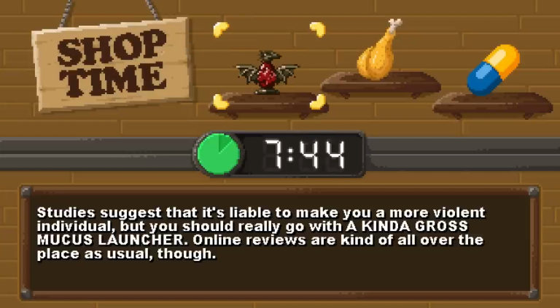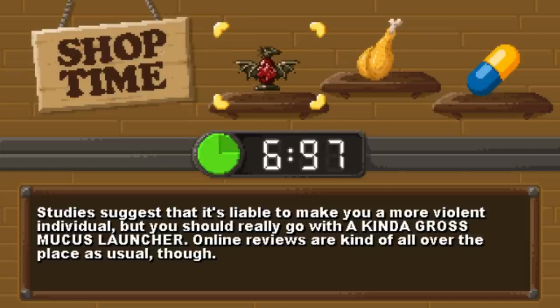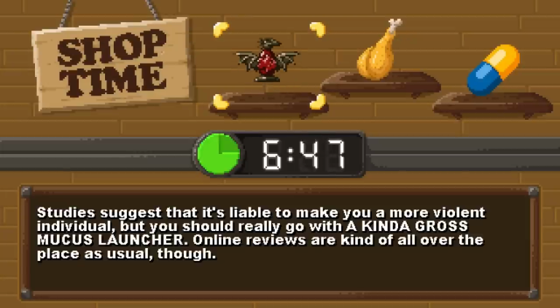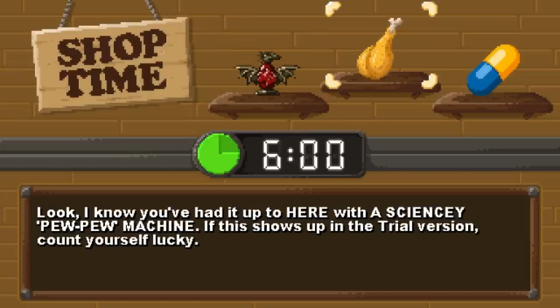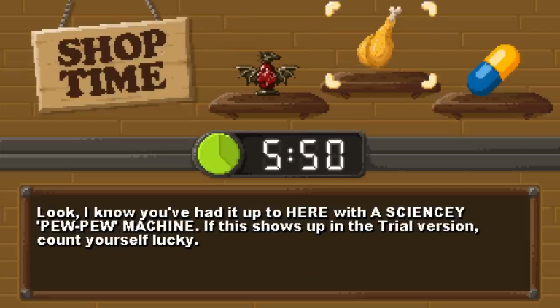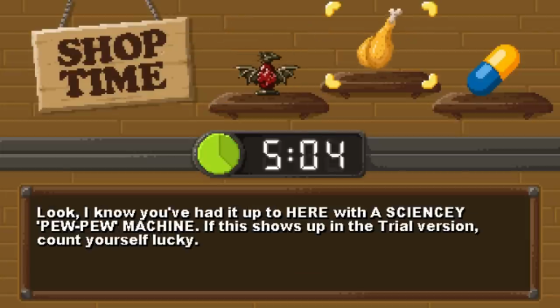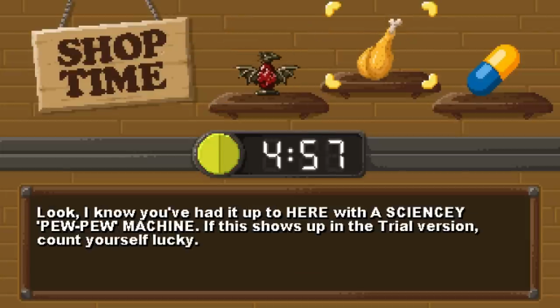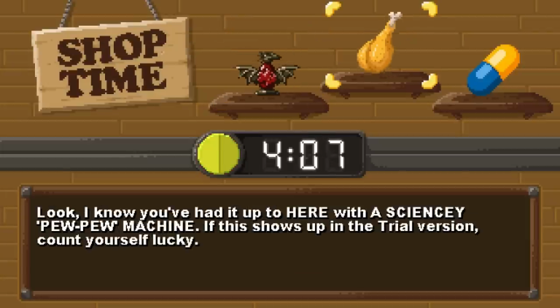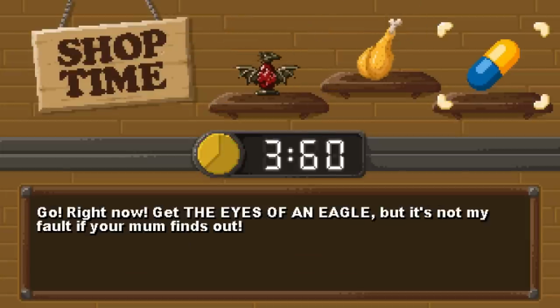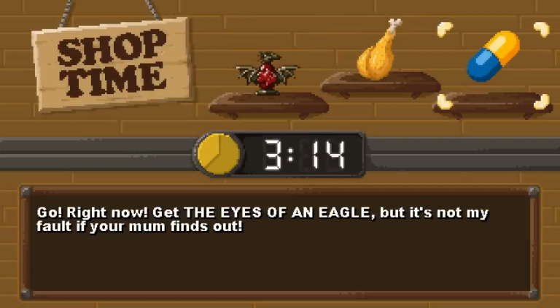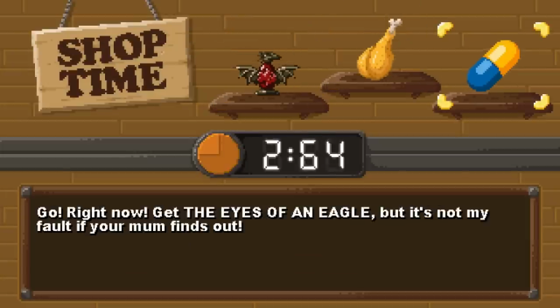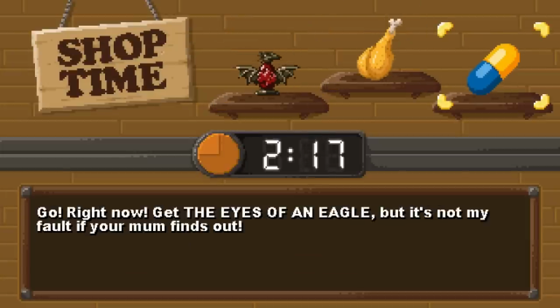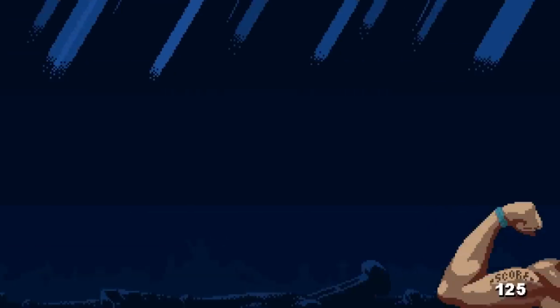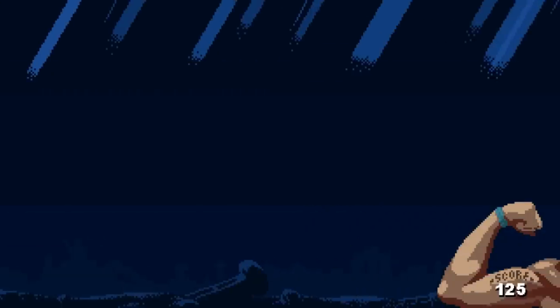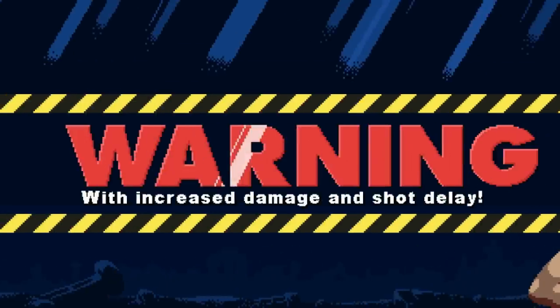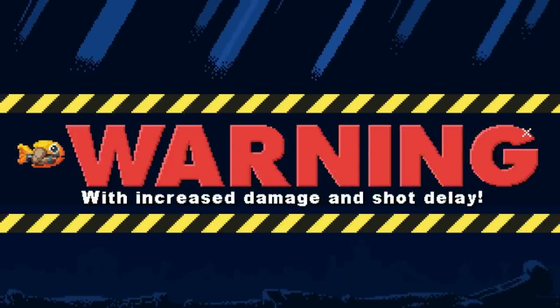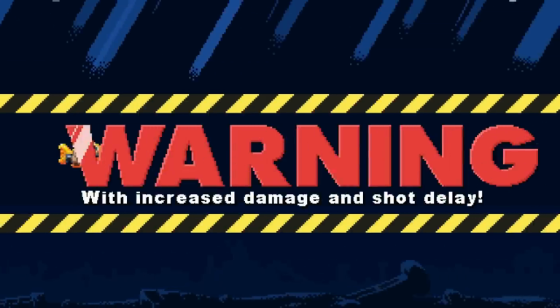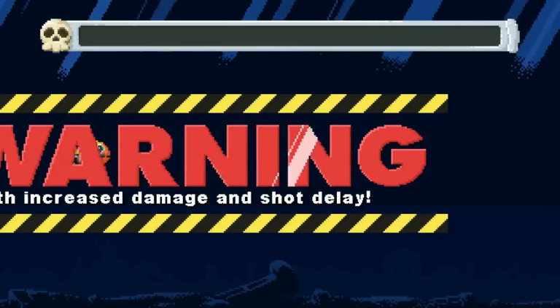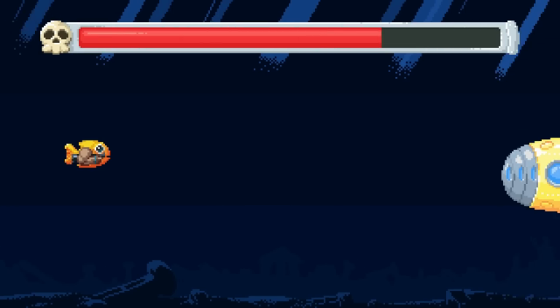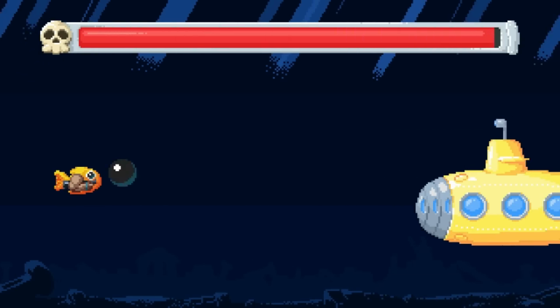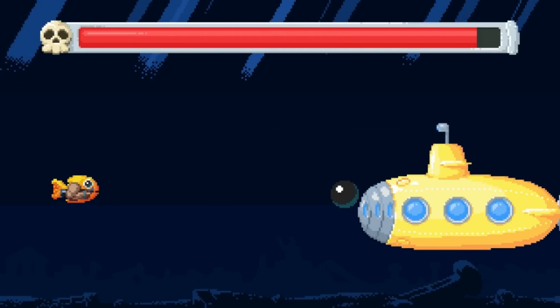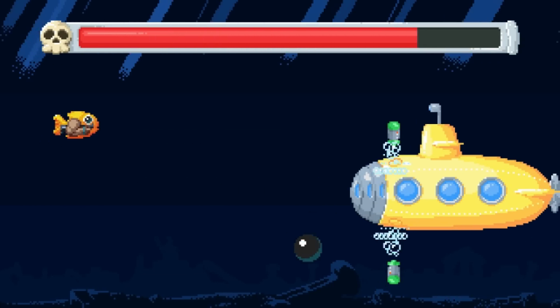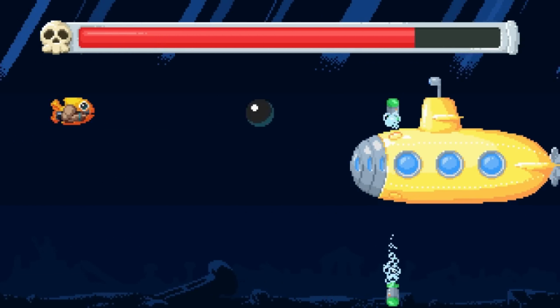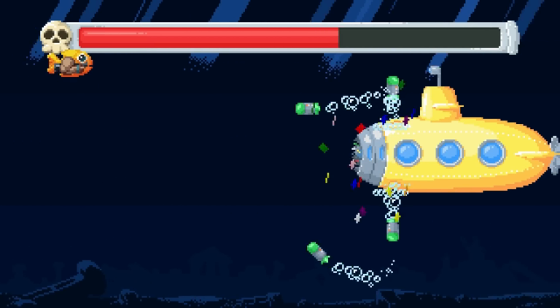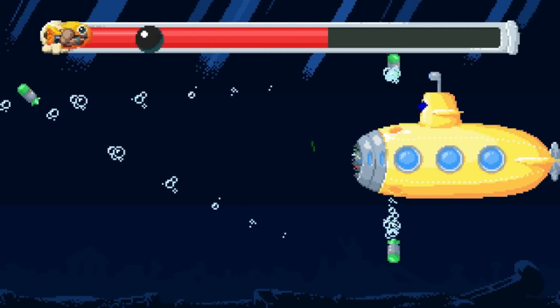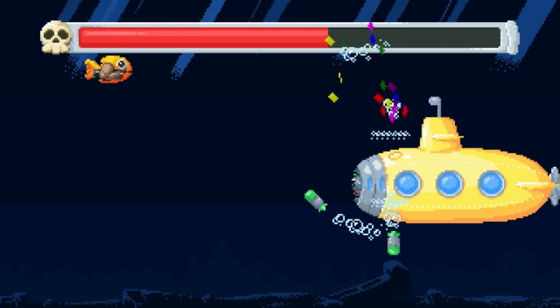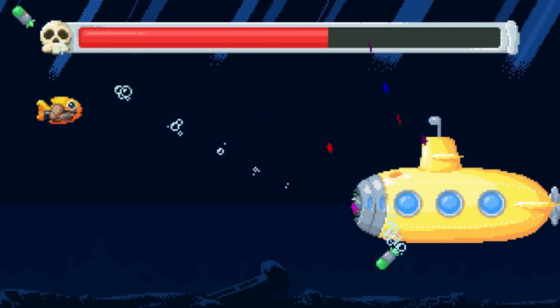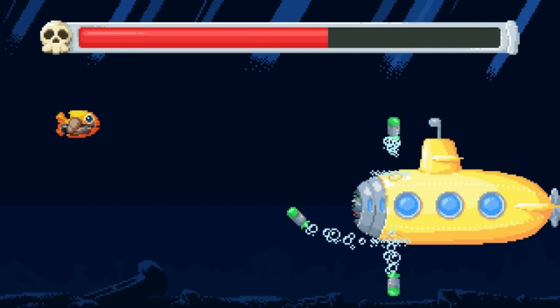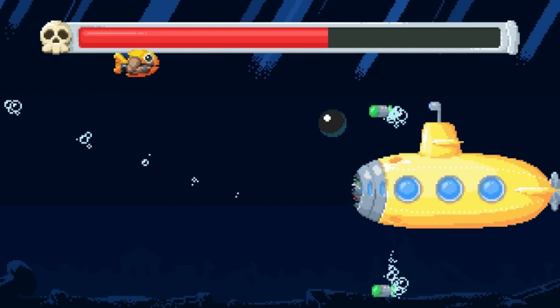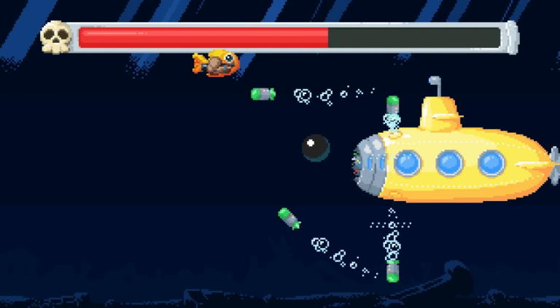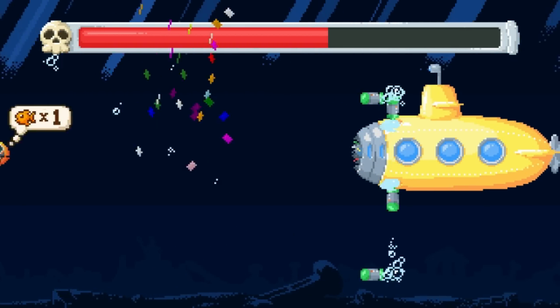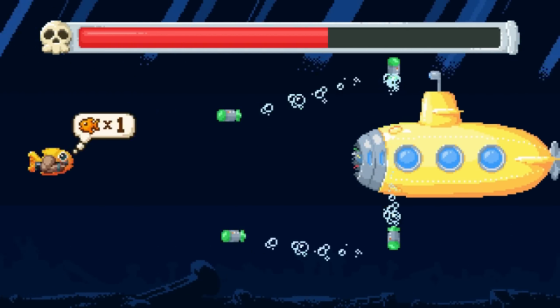Upgrade choices: kind of gross mucus launcher, sciencey pupae machine, or the eyes of an eagle. The eyes of an eagle sound great — warning: increased damage and shot delay. Oh, this is the boss! And I still have every weapon.